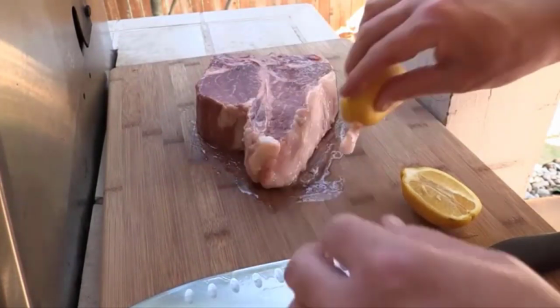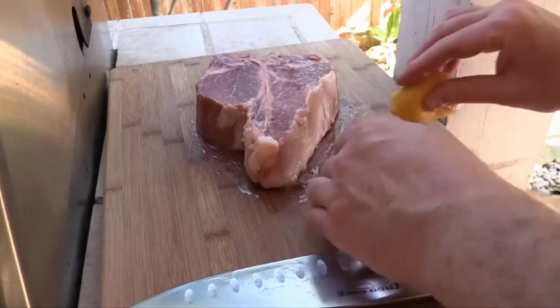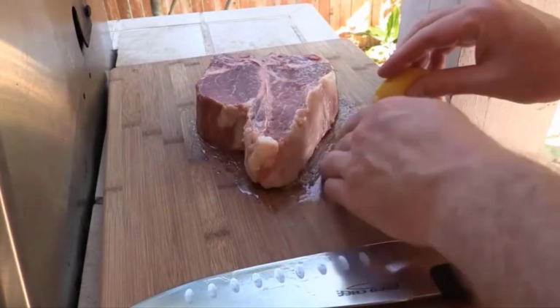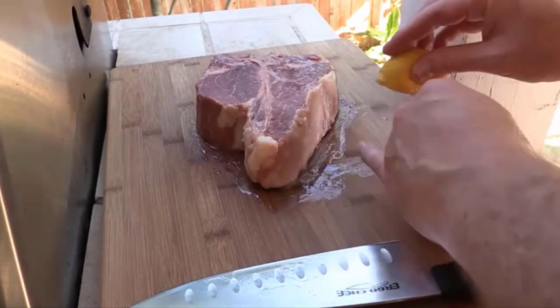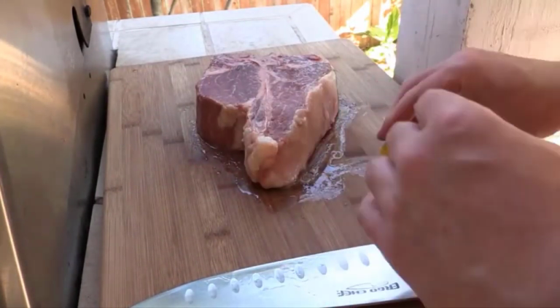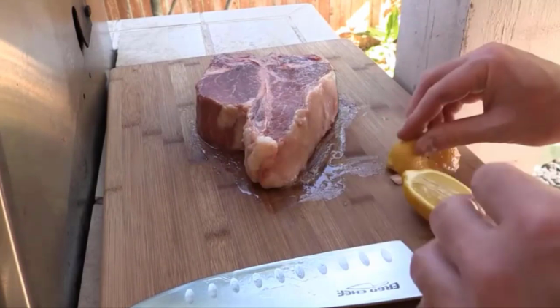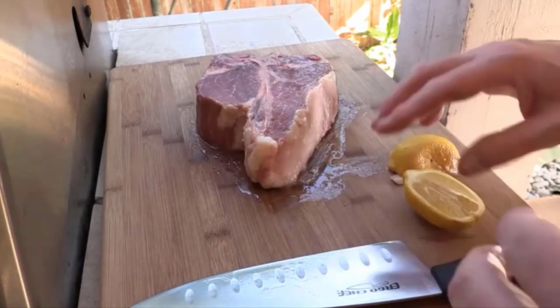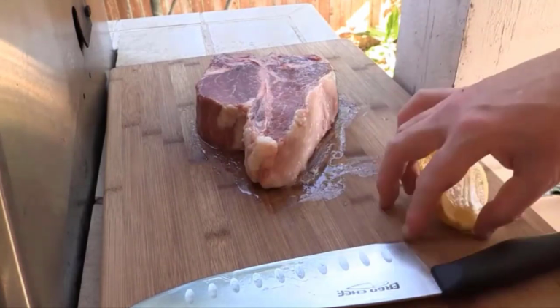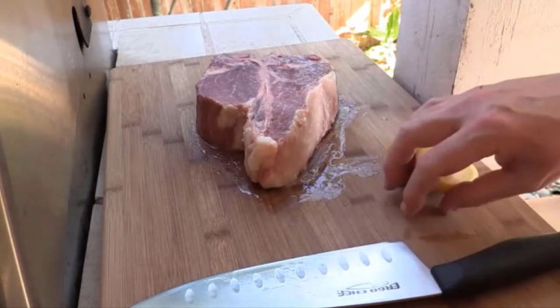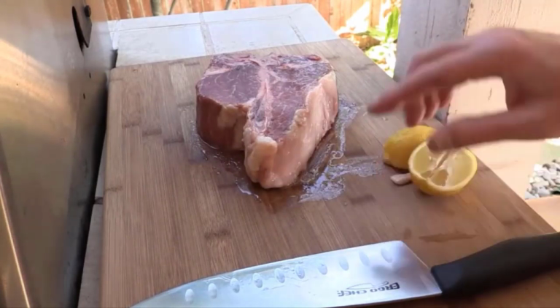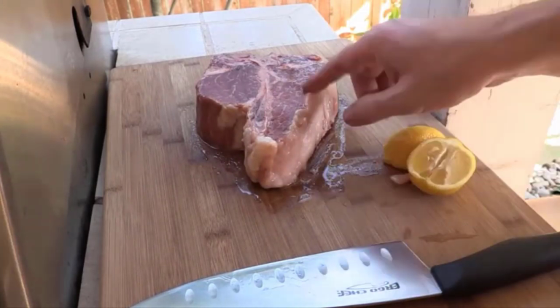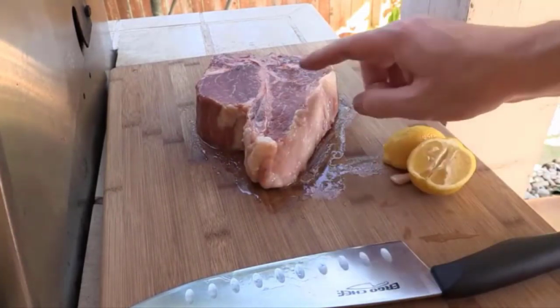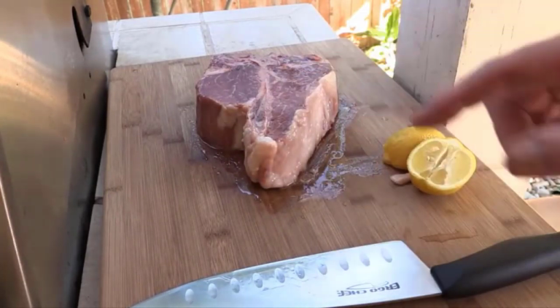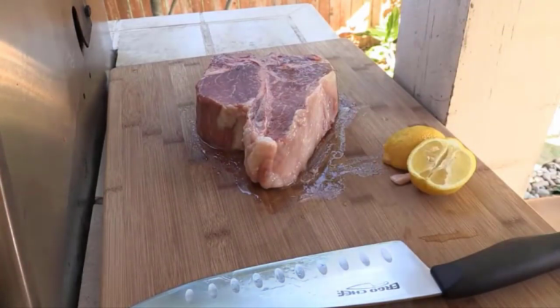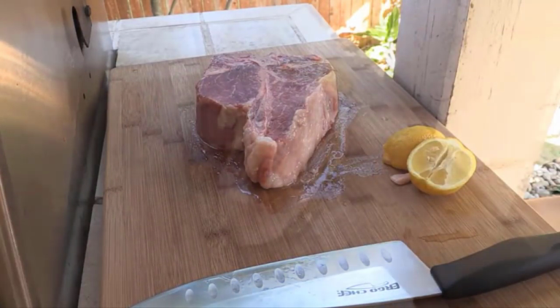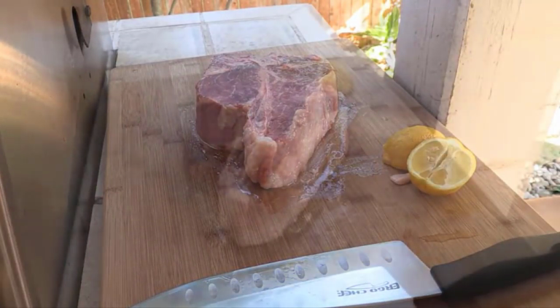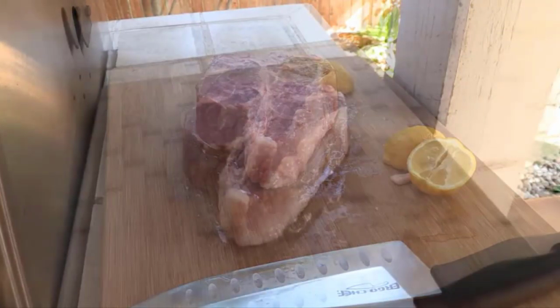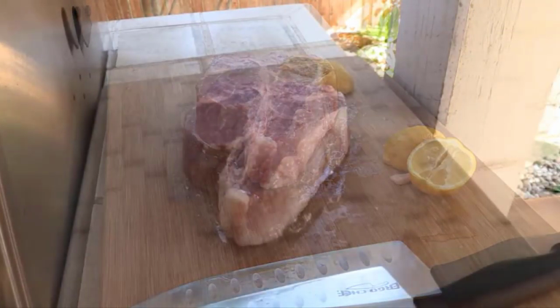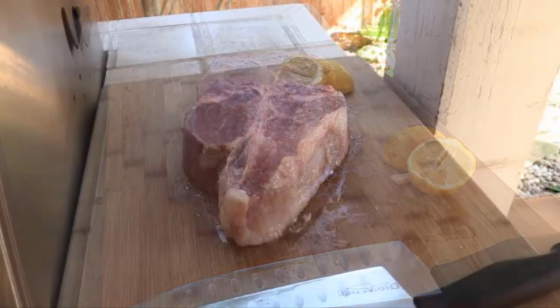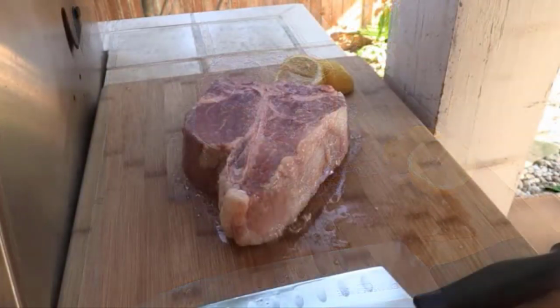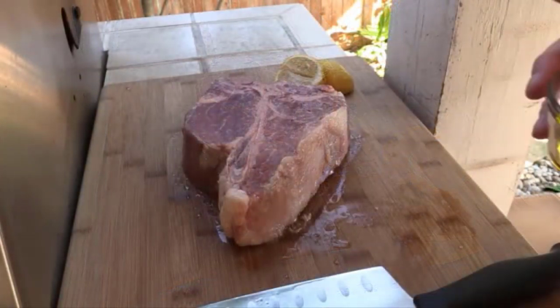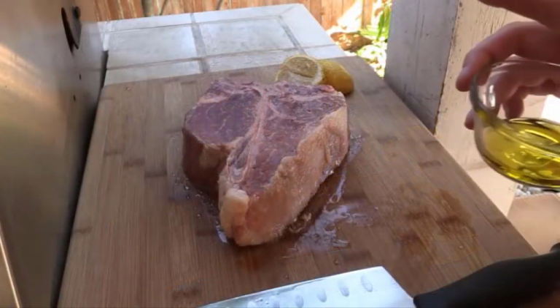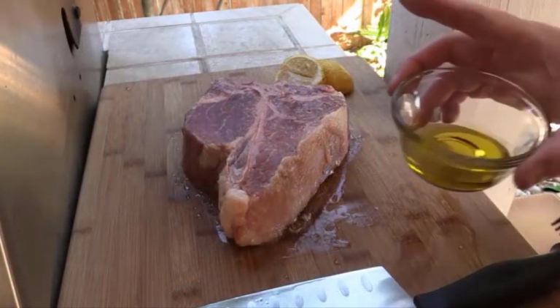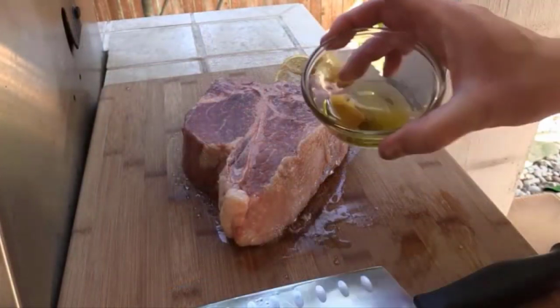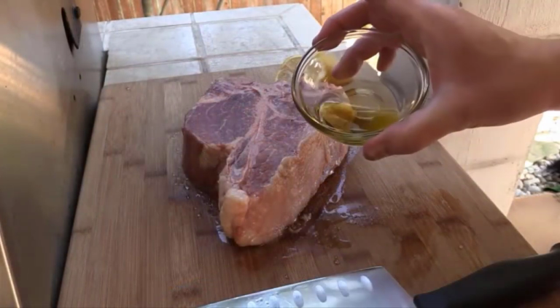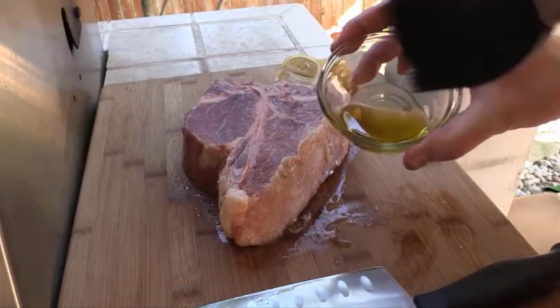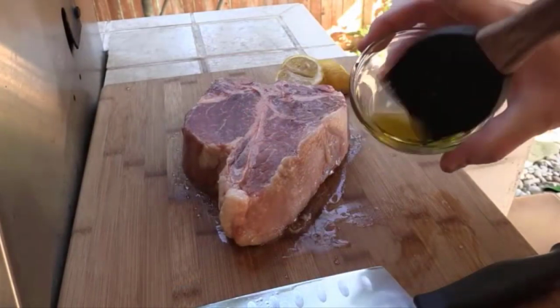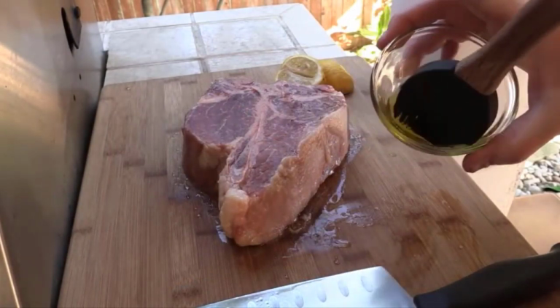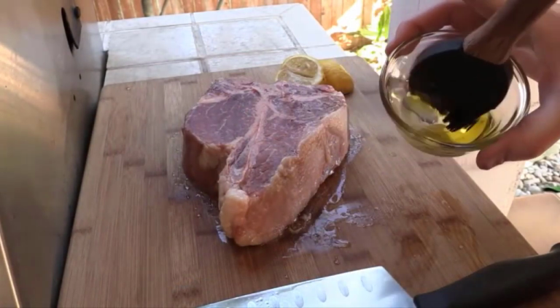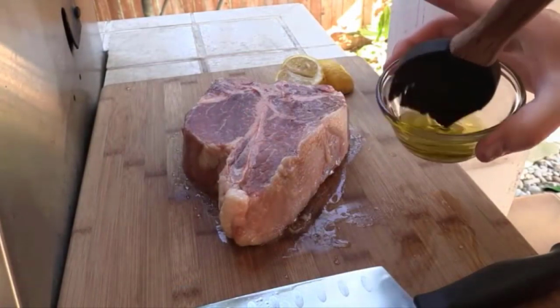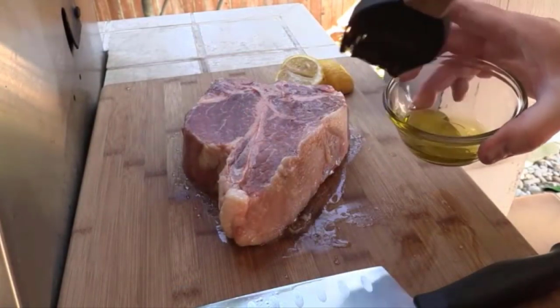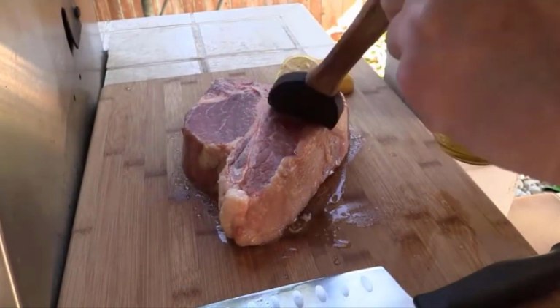Equipment: grill or stovetop pan. We need to season this up. The first thing we need to do is put a little bit of olive oil on there.